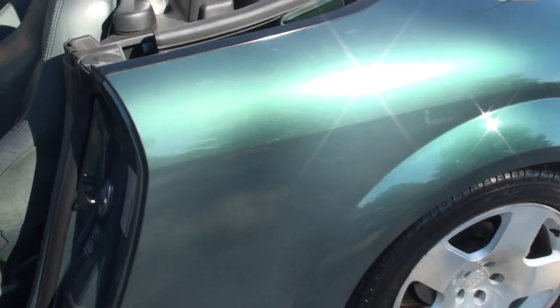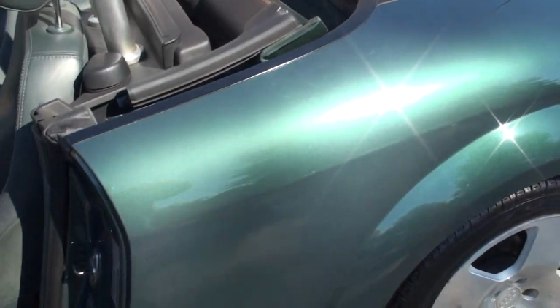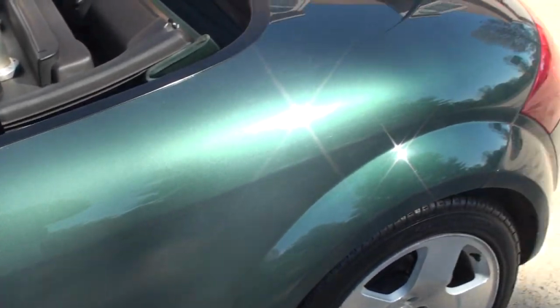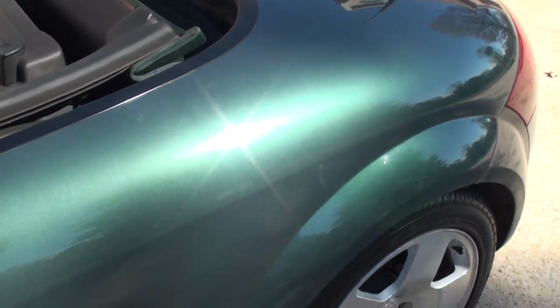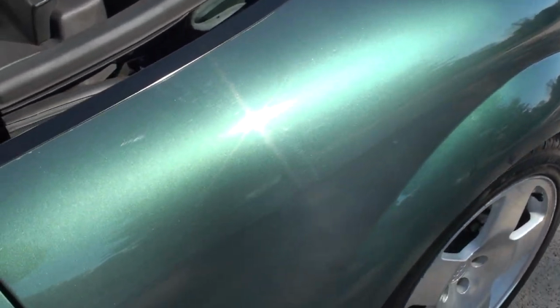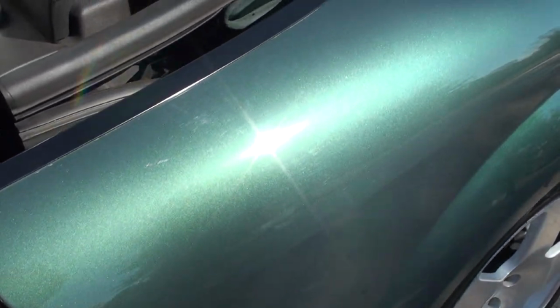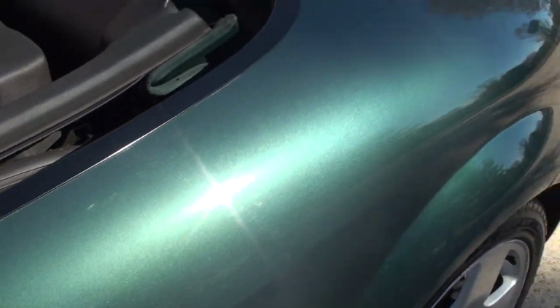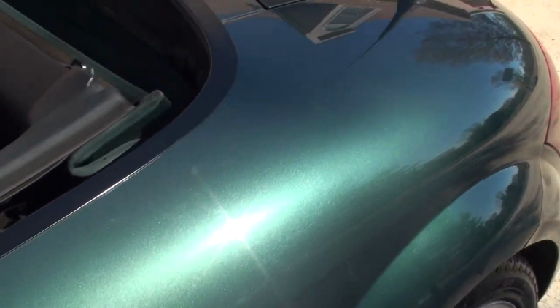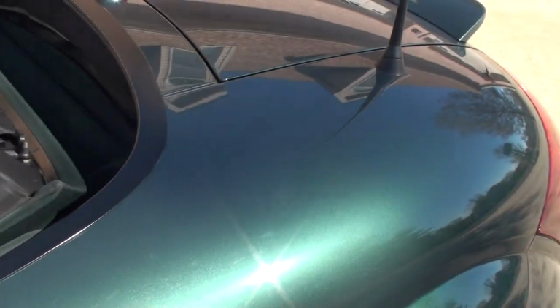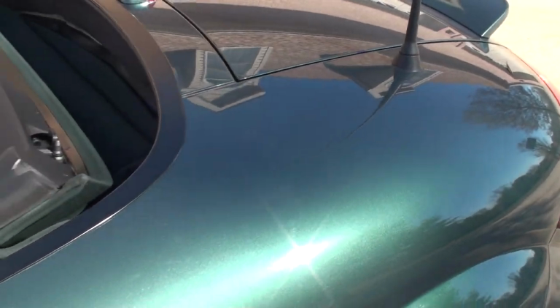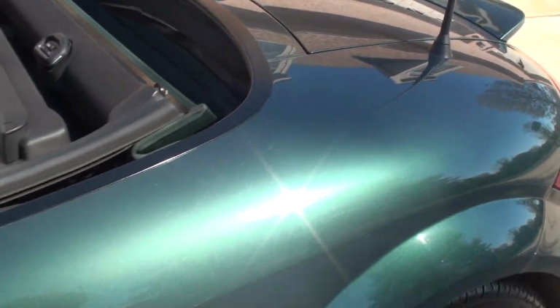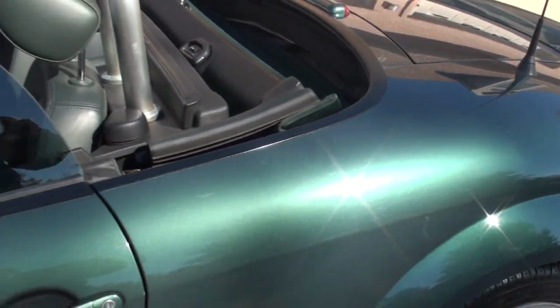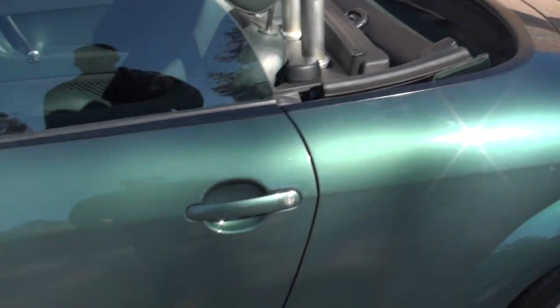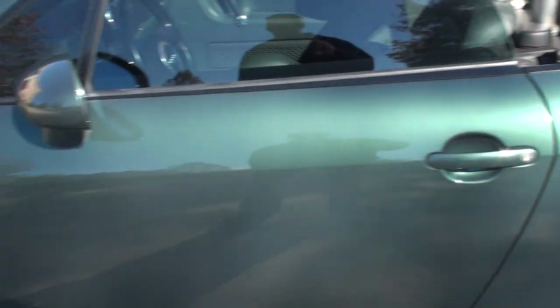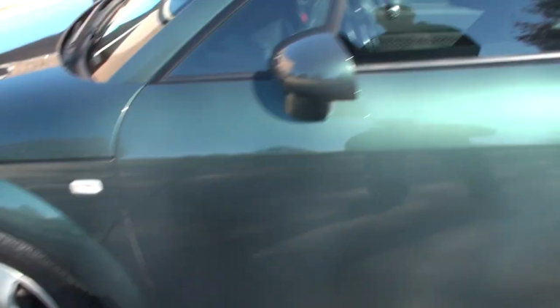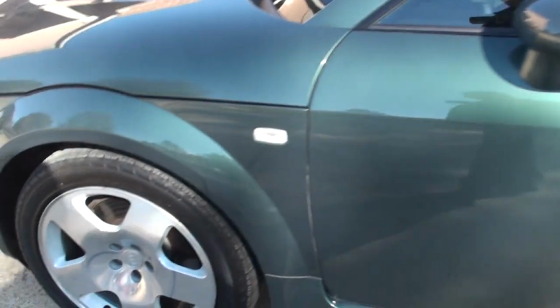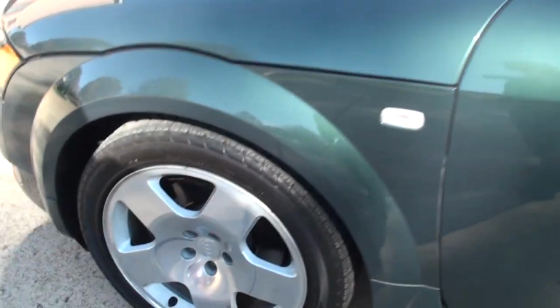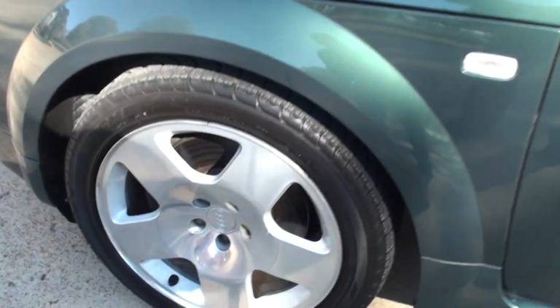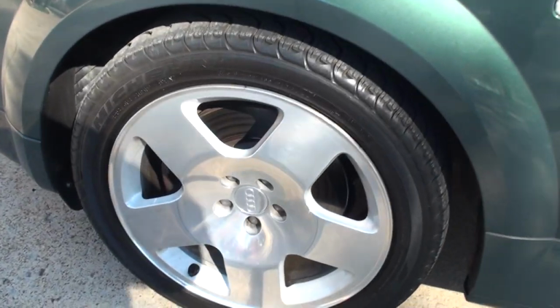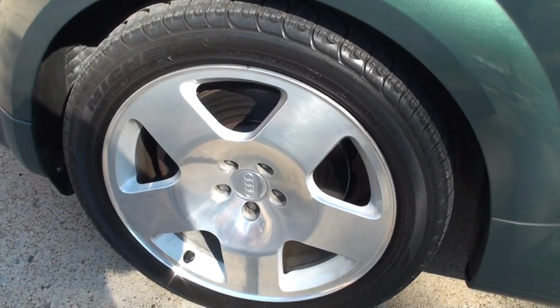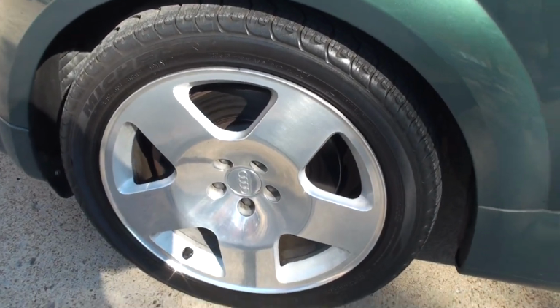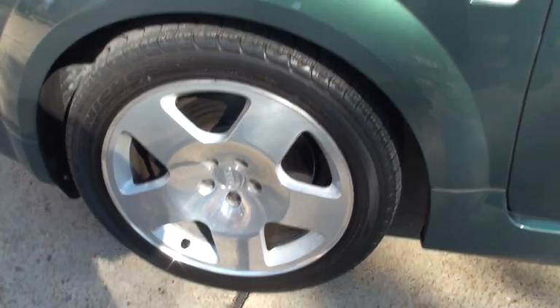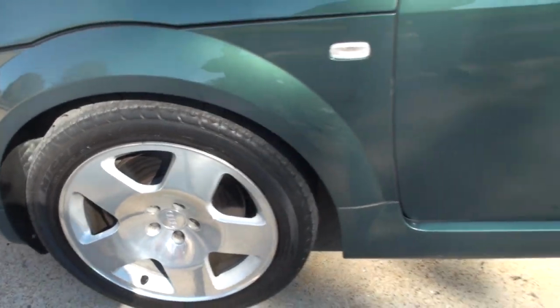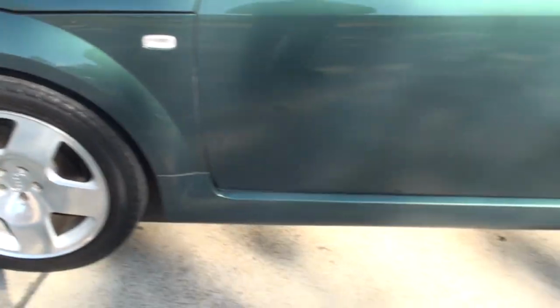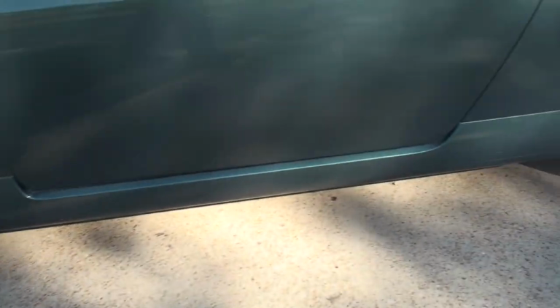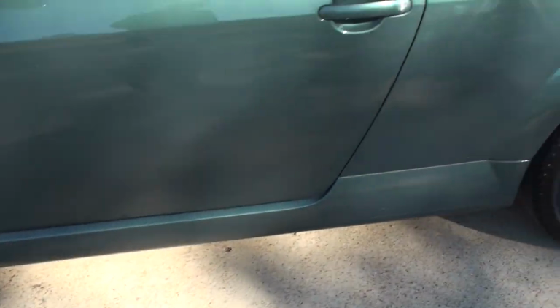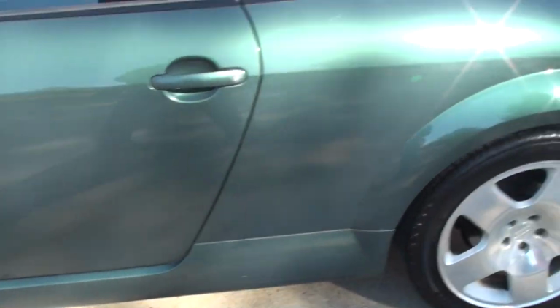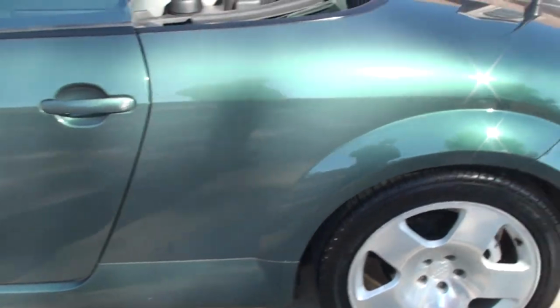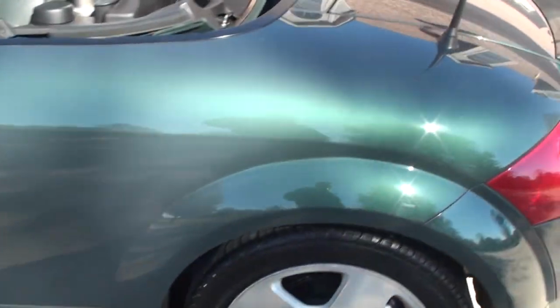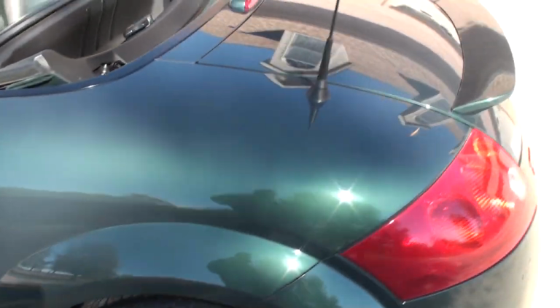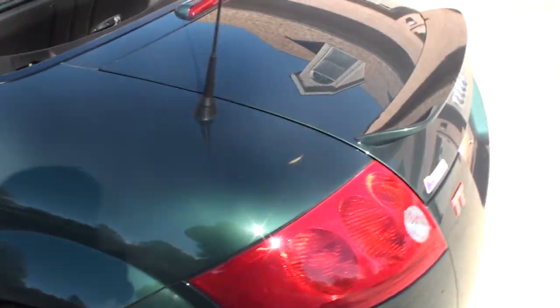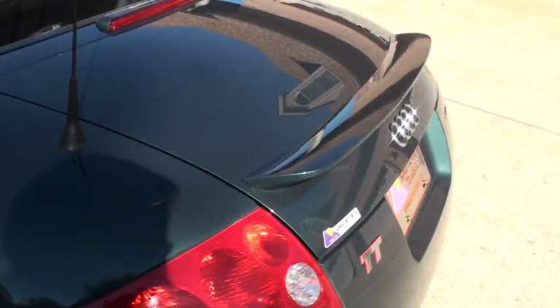I like the color on this car. It's got a metallic green. It's got the nice 17-inch wheels with Michelin tires in good tread. There's your spoiler.